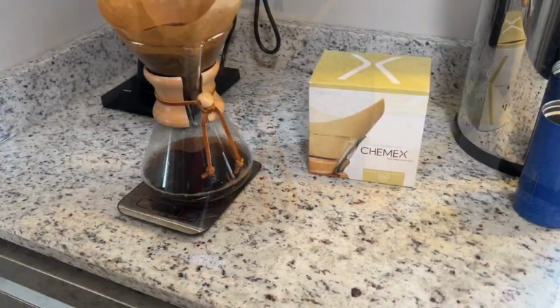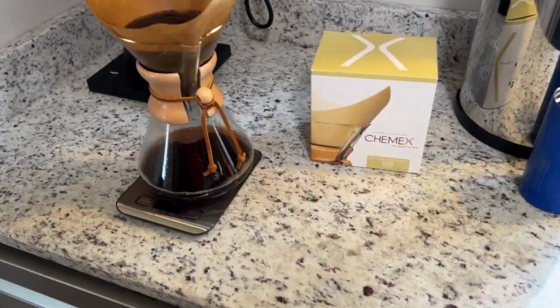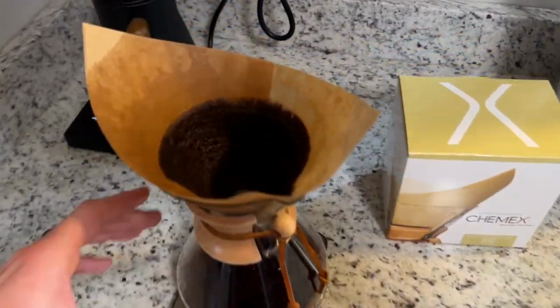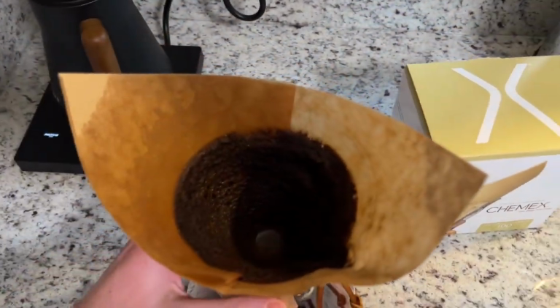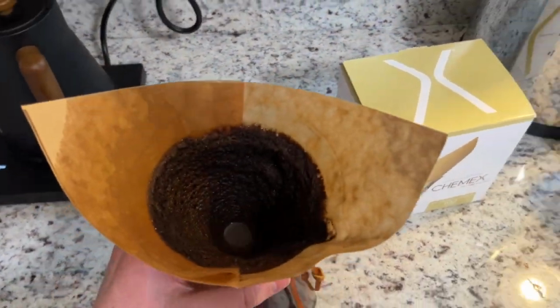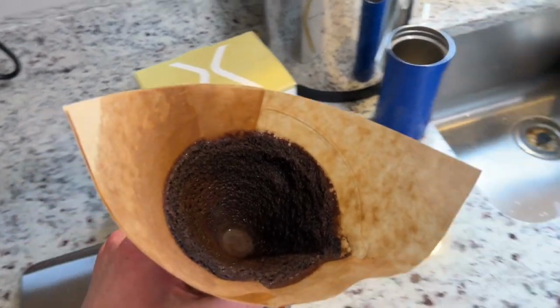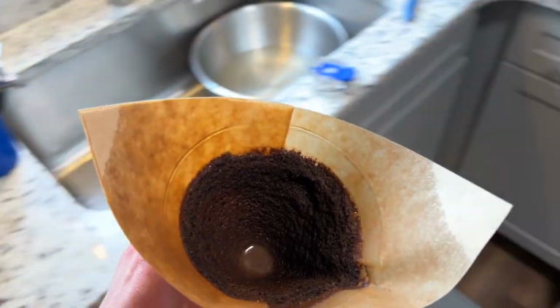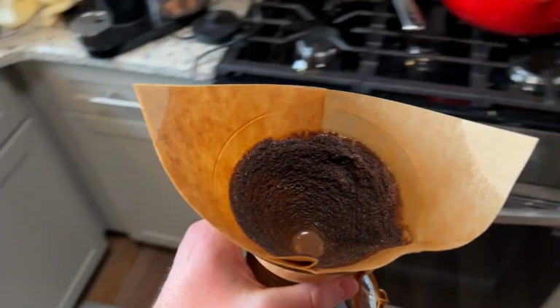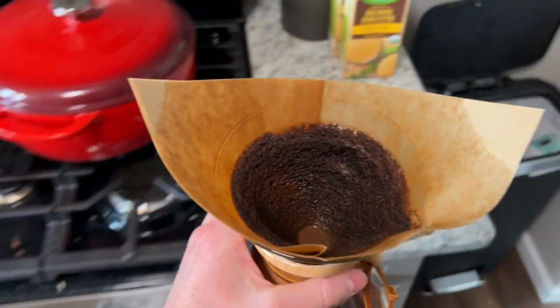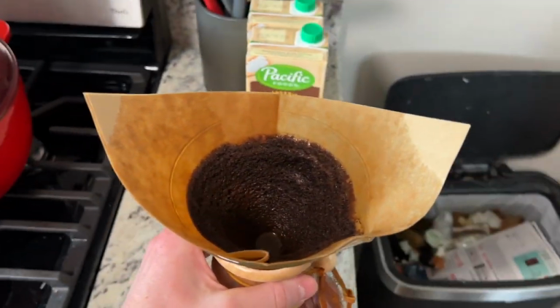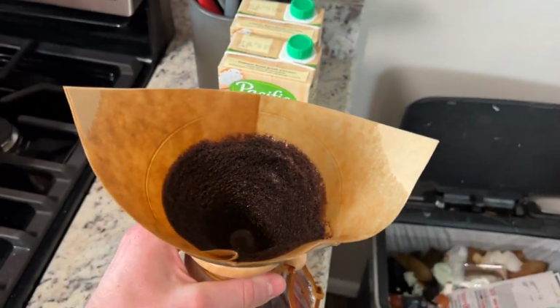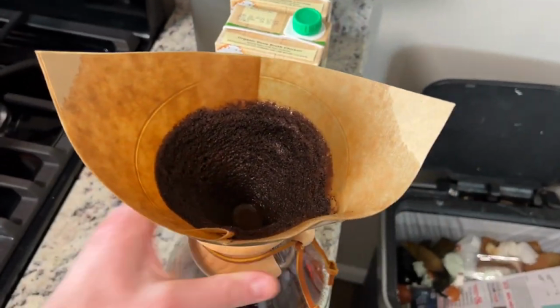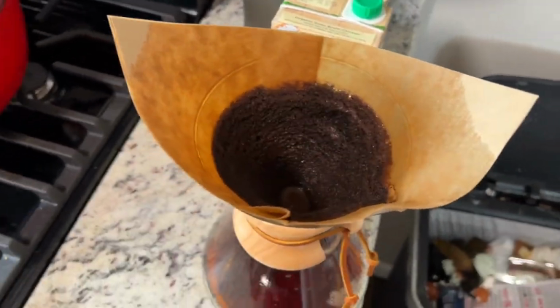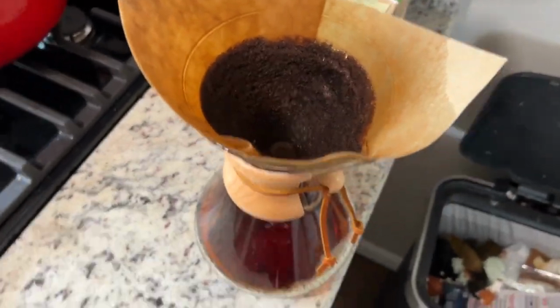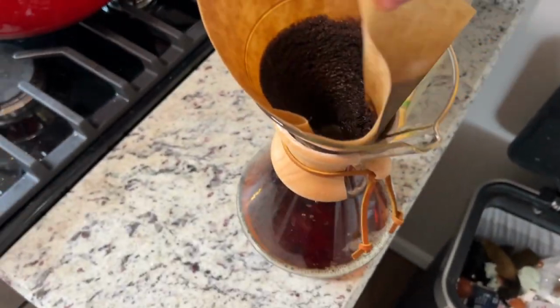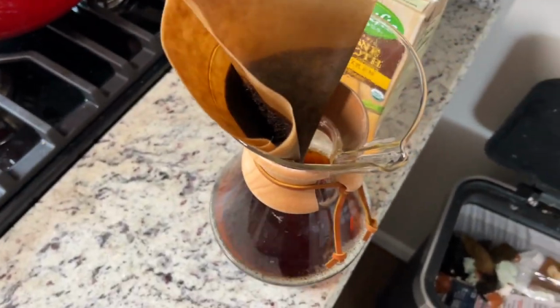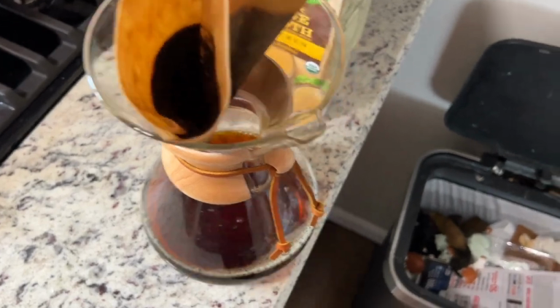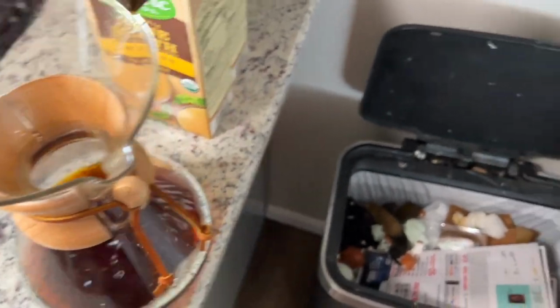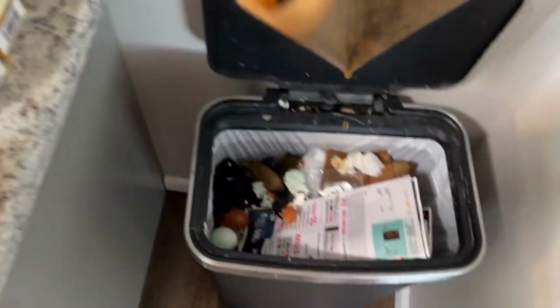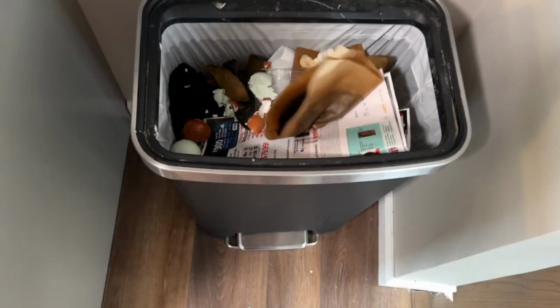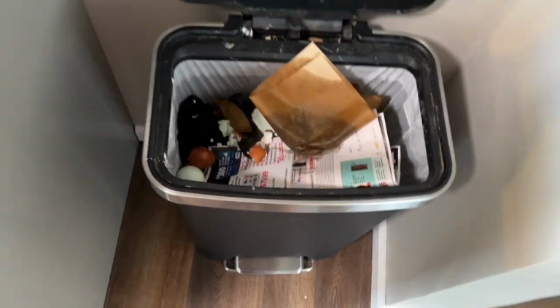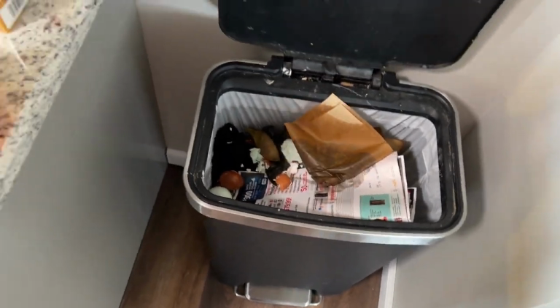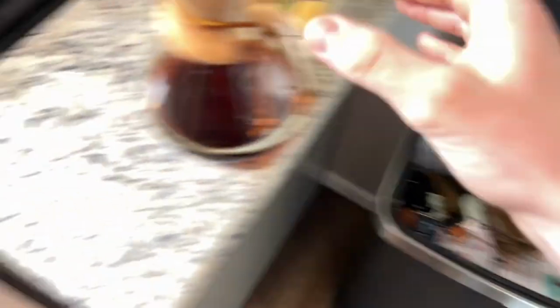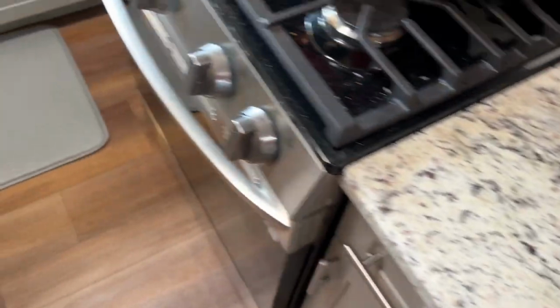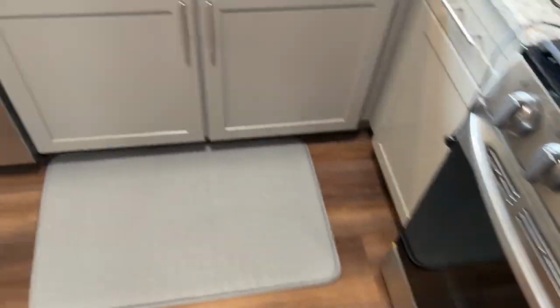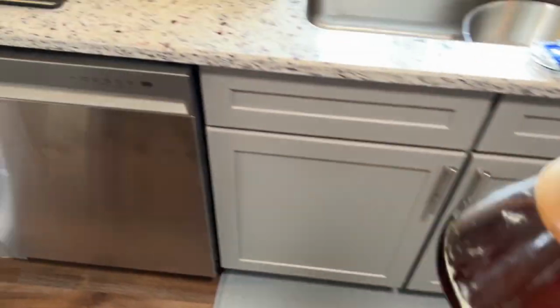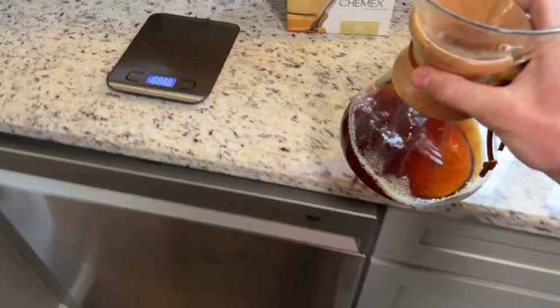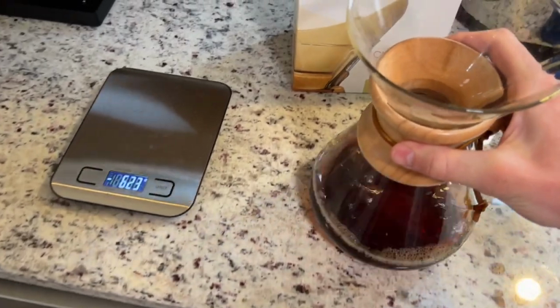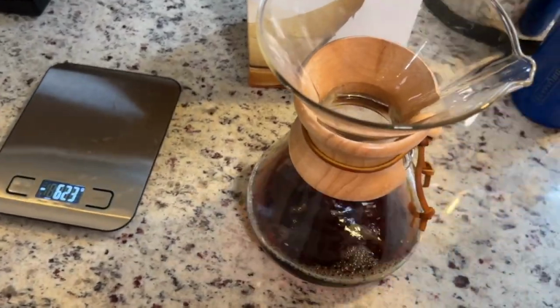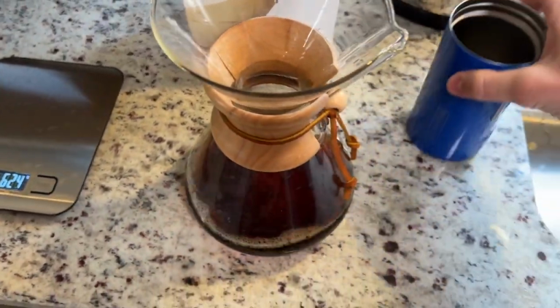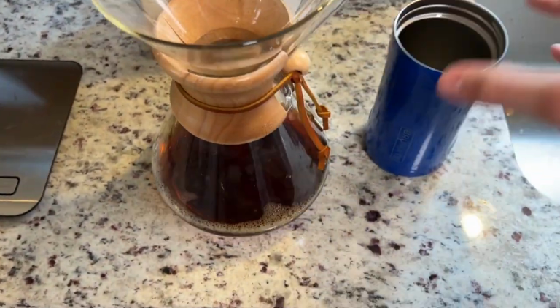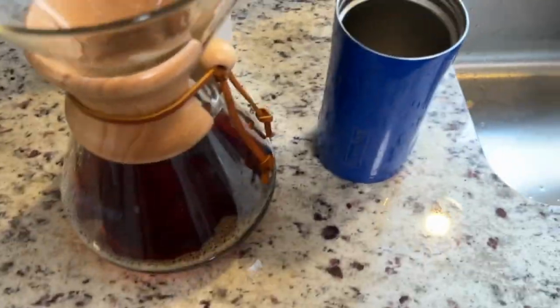So all the water has come through. Now we're going to come over here and throw this filter away, just like that. And let's give this a pour.